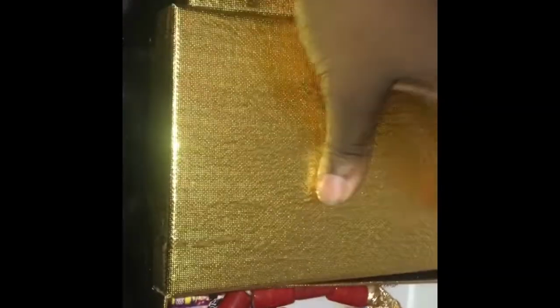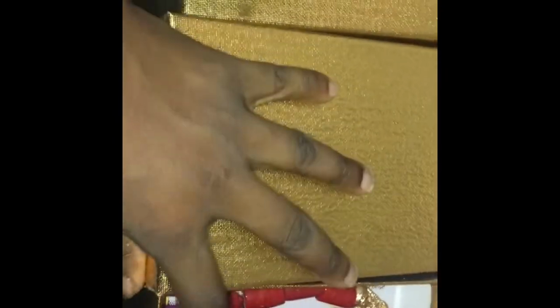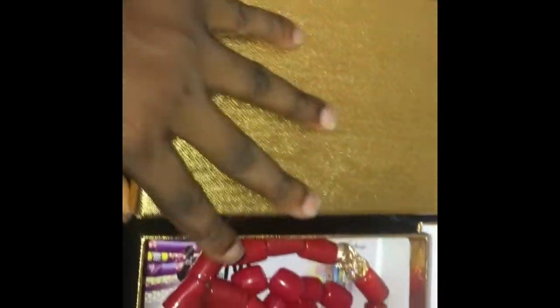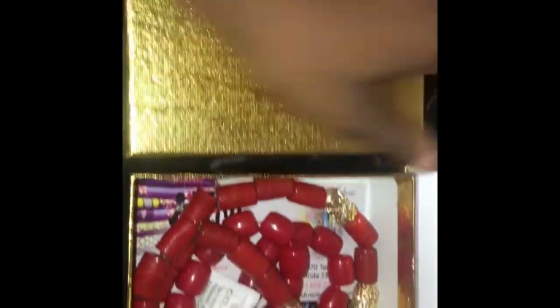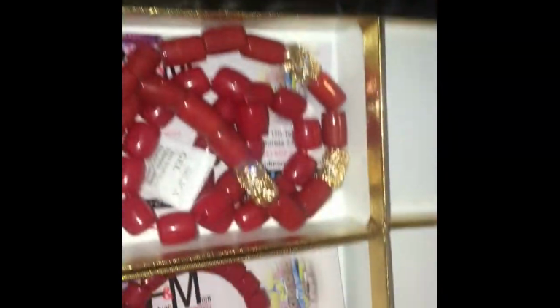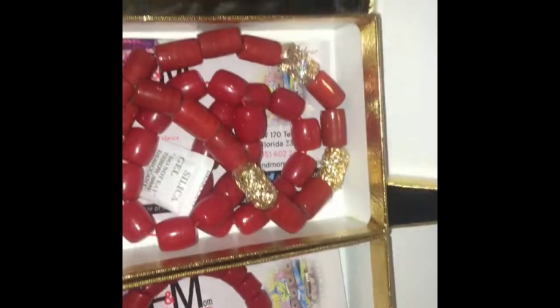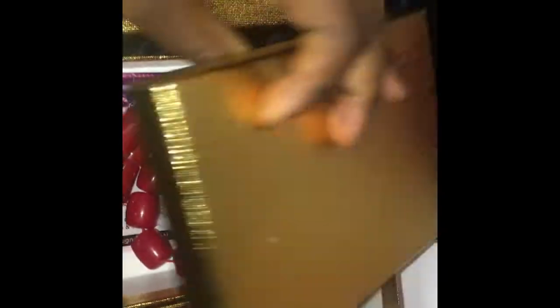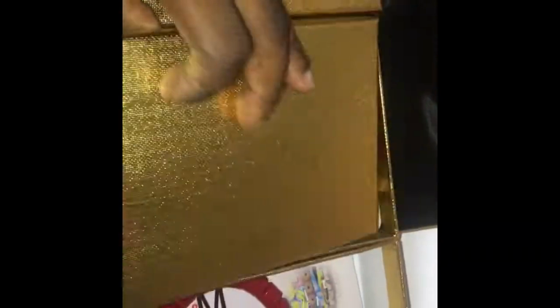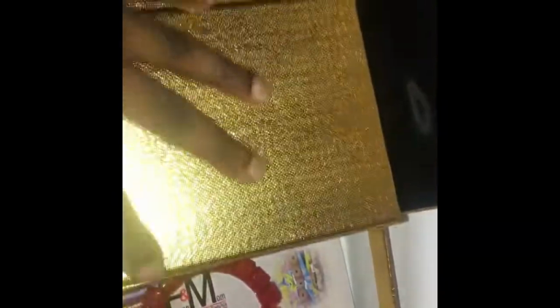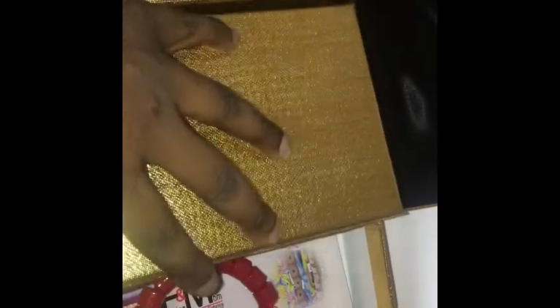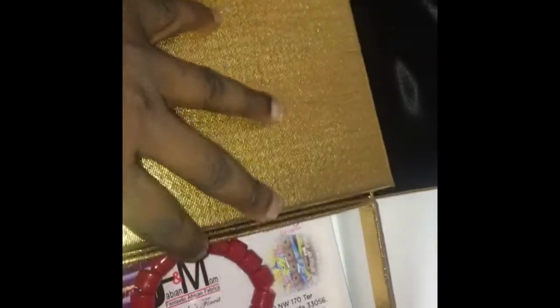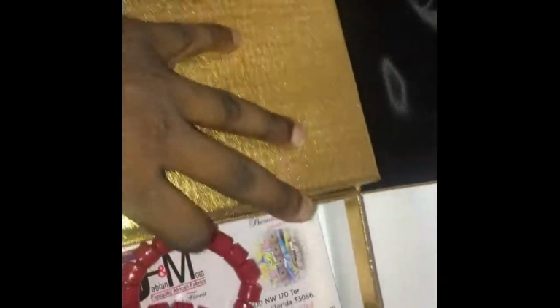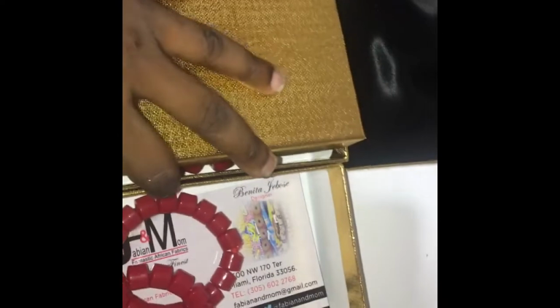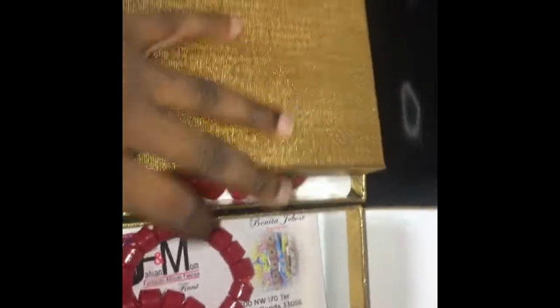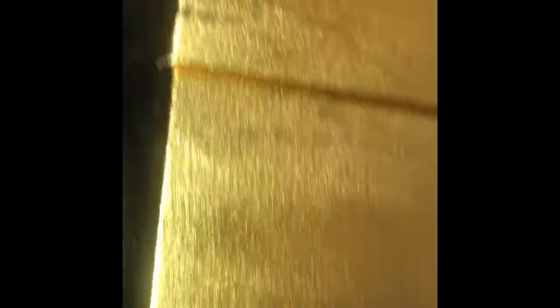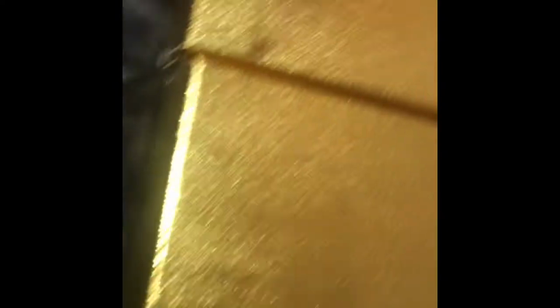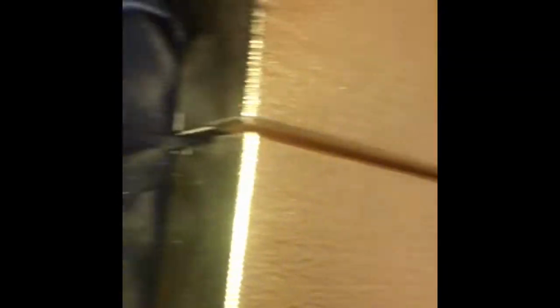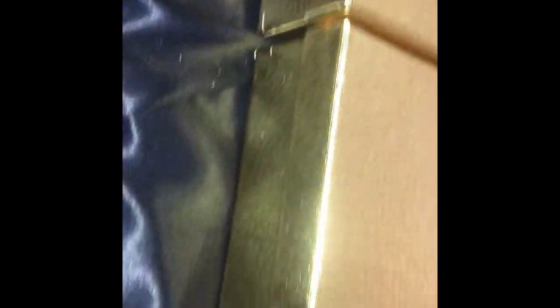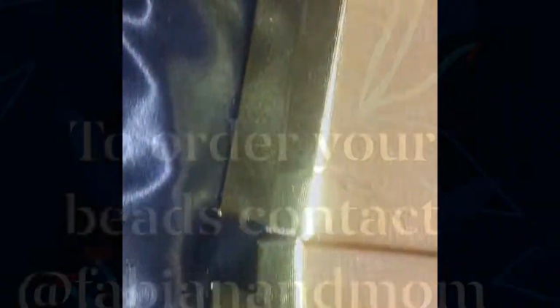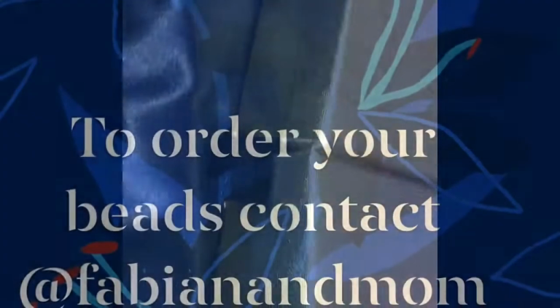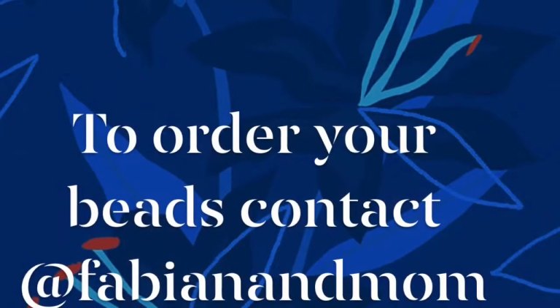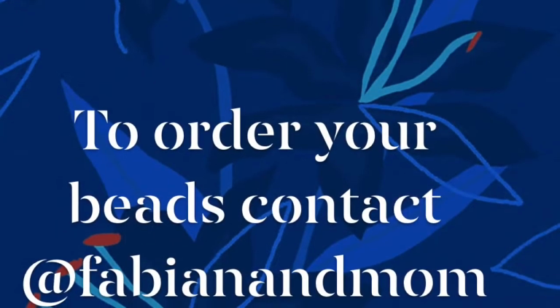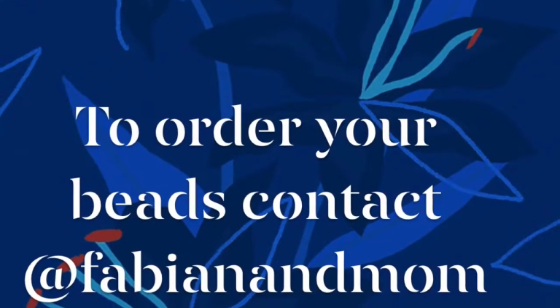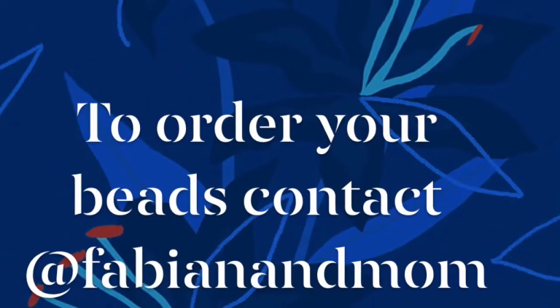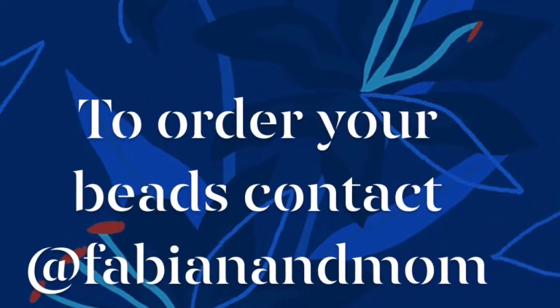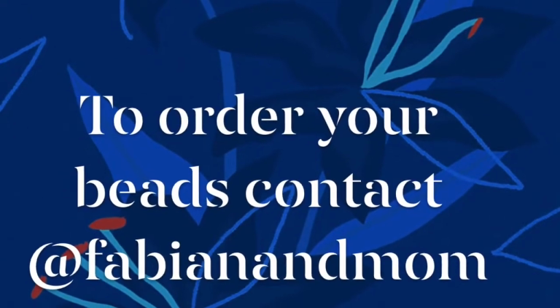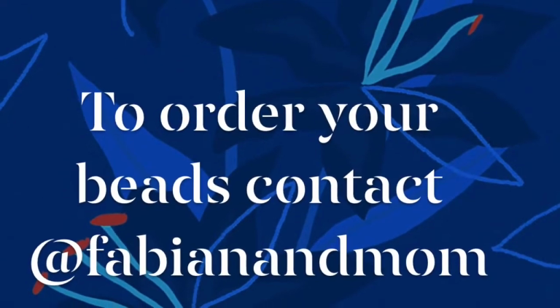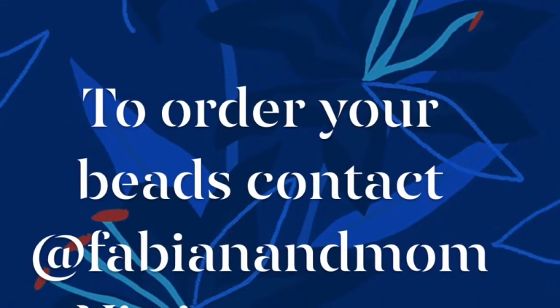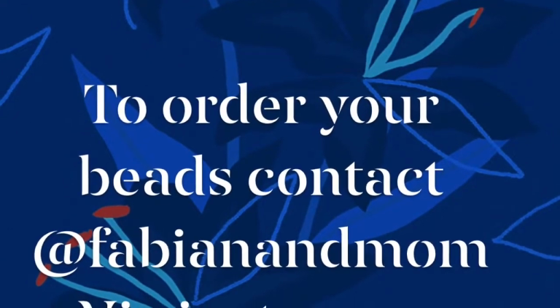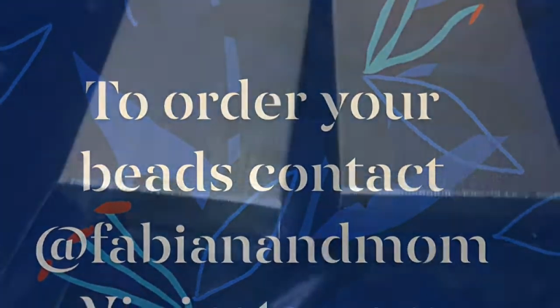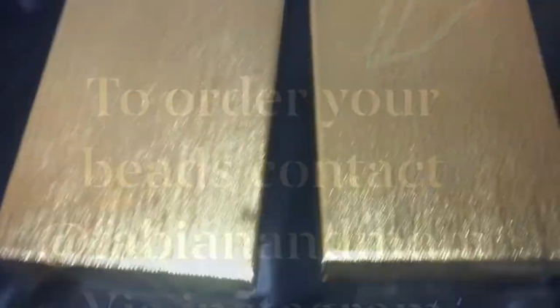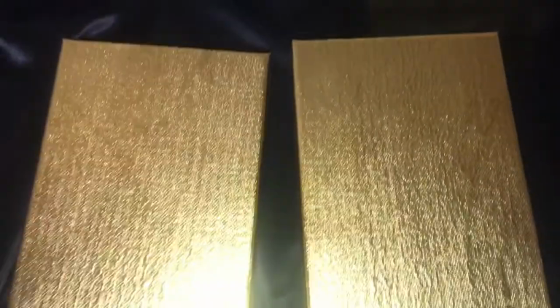You can have these for your wedding, your groomsmen, your bridal party. To order your beads, contact Fabian and Mom located in Miami, Florida.